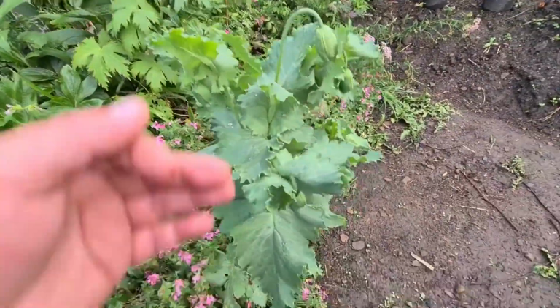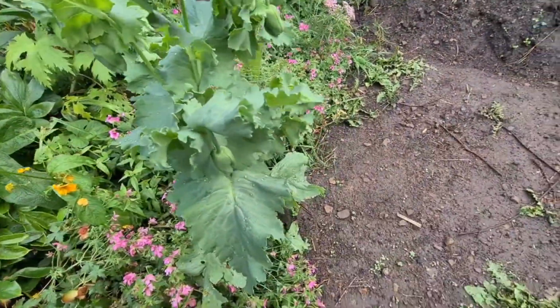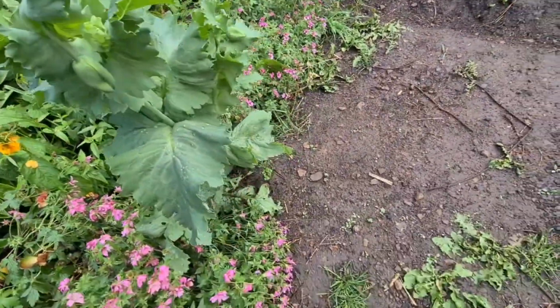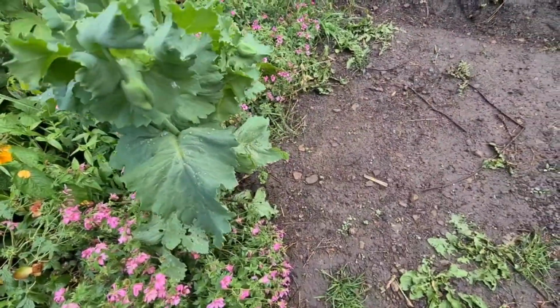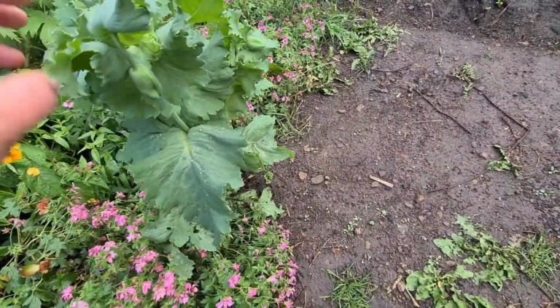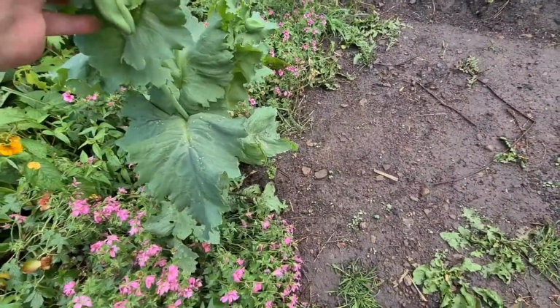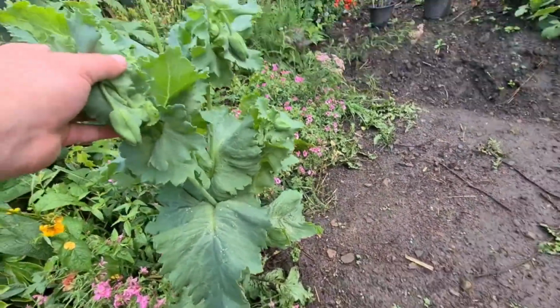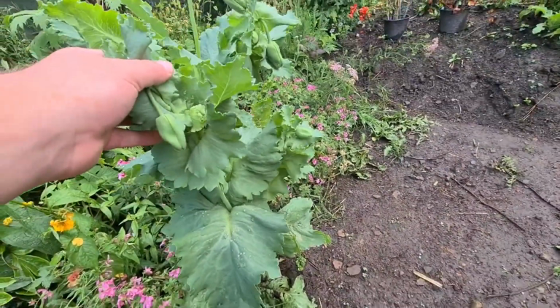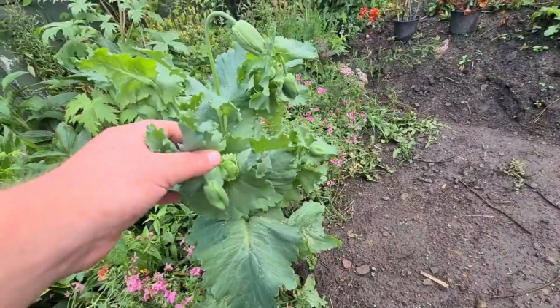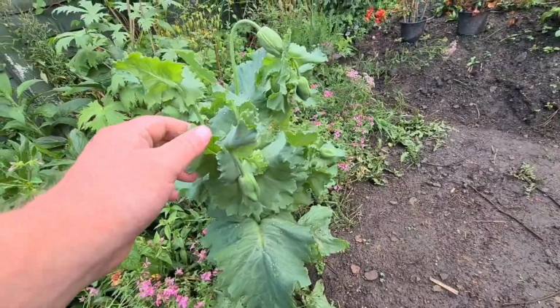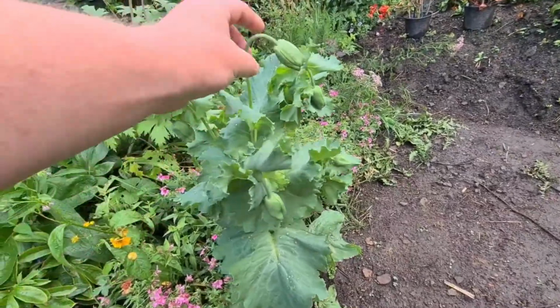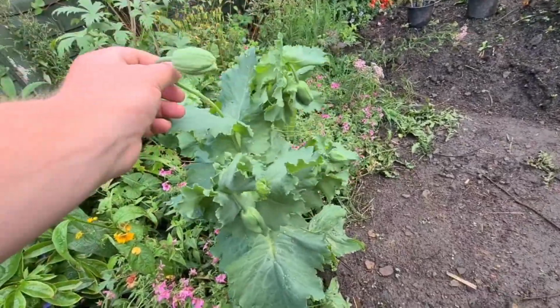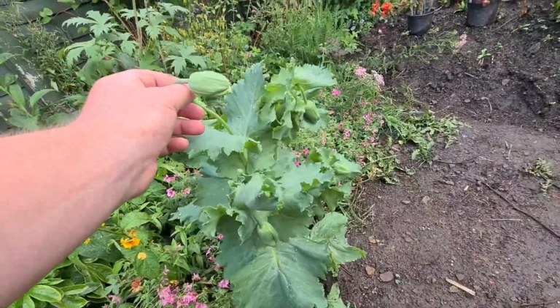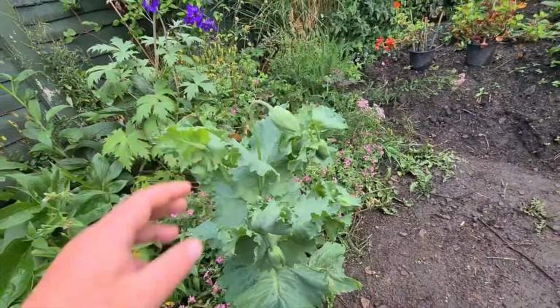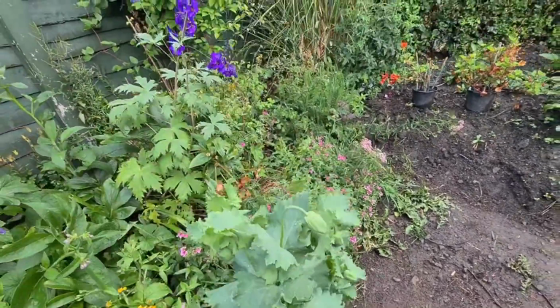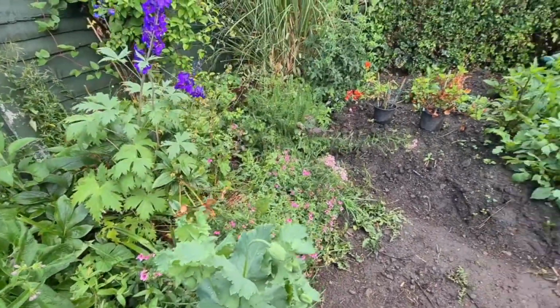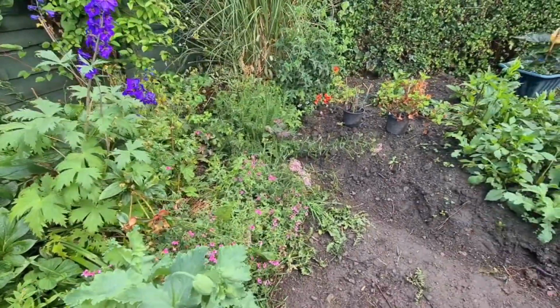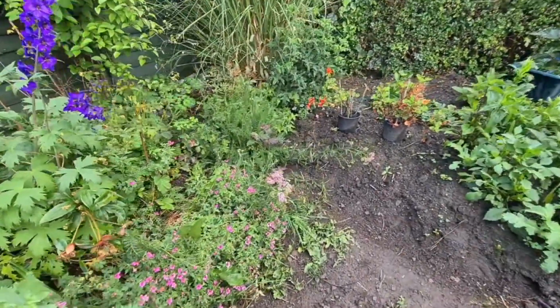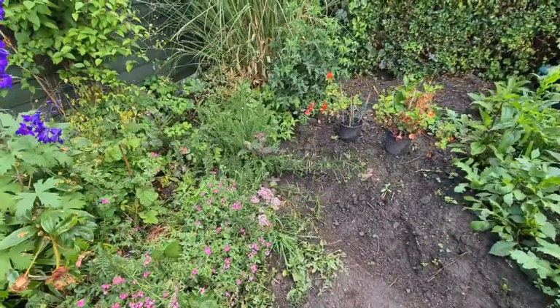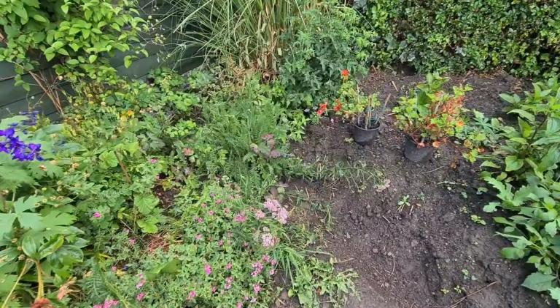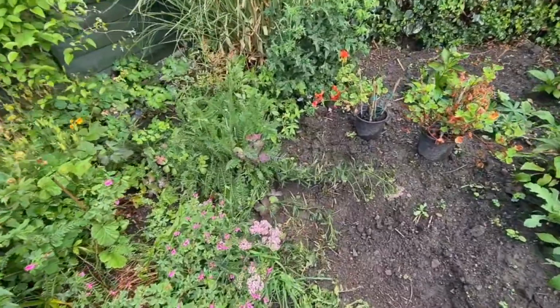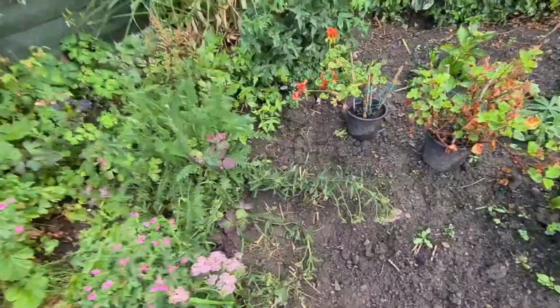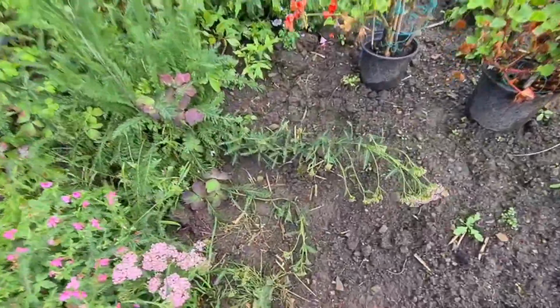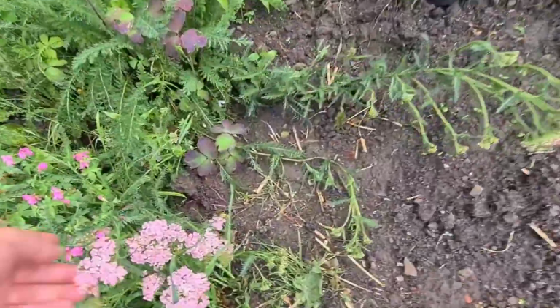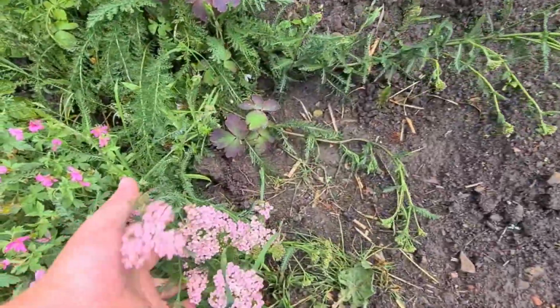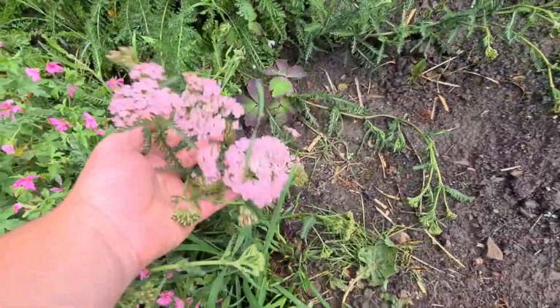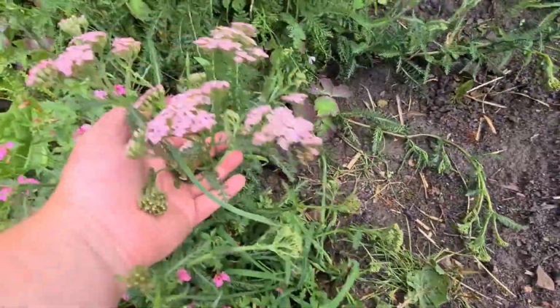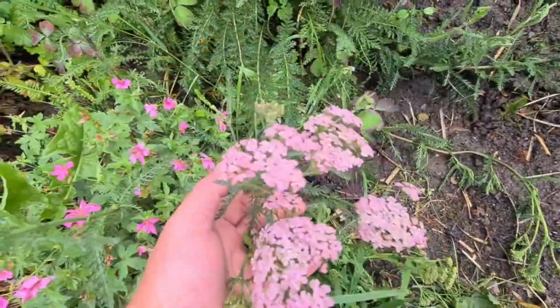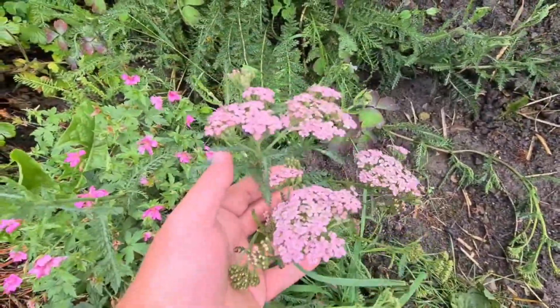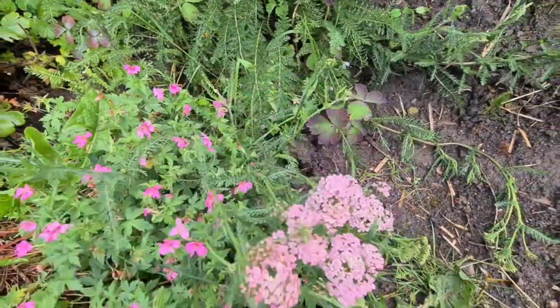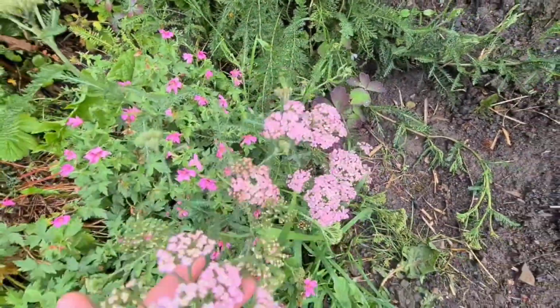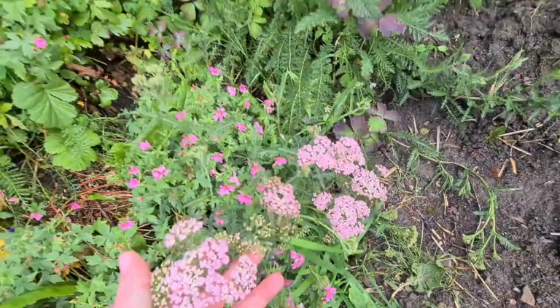This poppy - look how many flower heads on that. Probably 12, 15. That's really nice. Some beautiful achillea here - look at the flowers on those, absolutely divine.